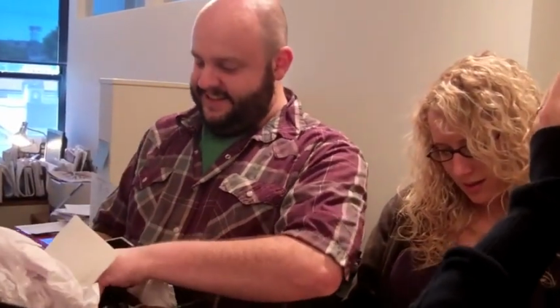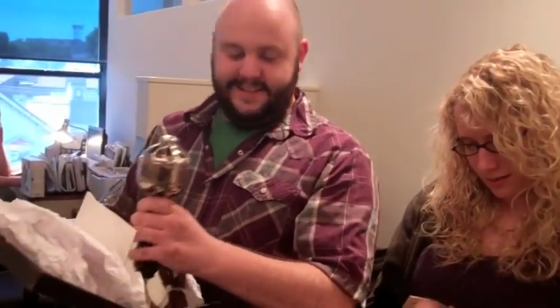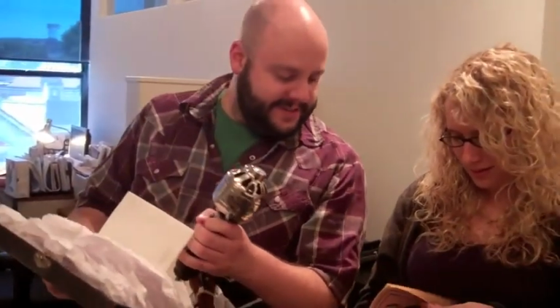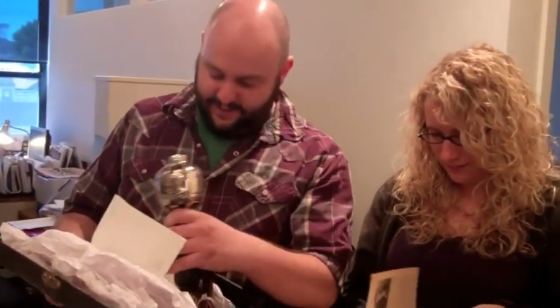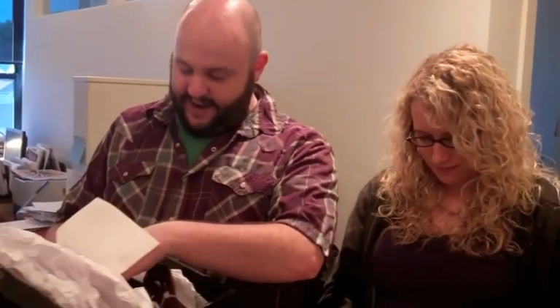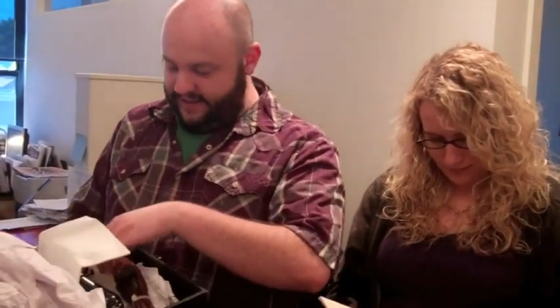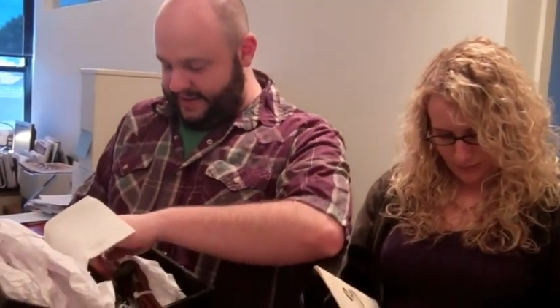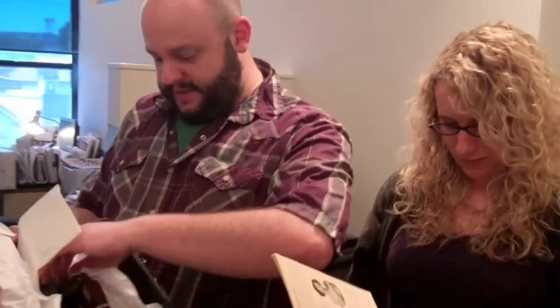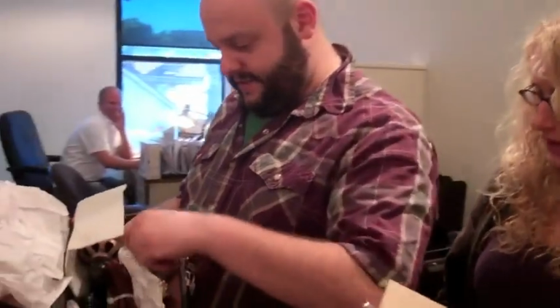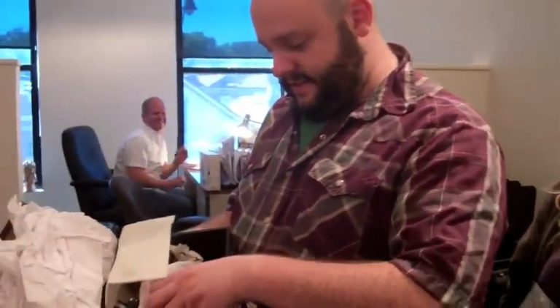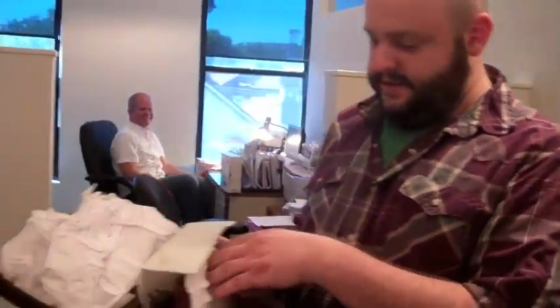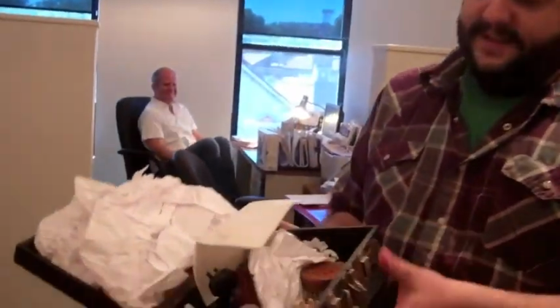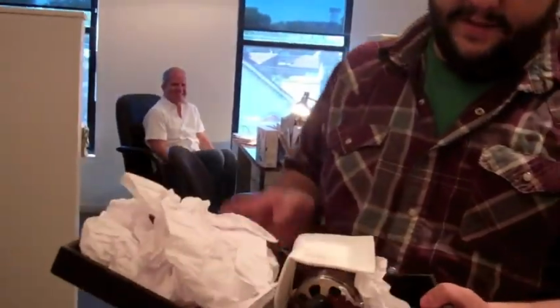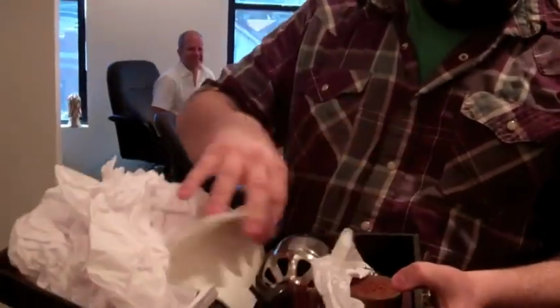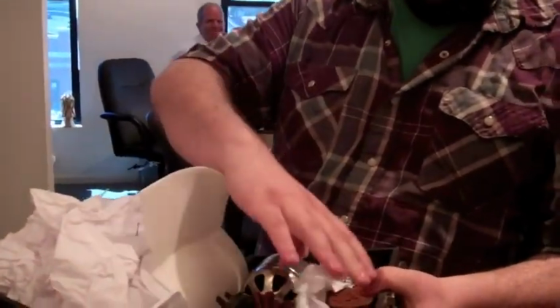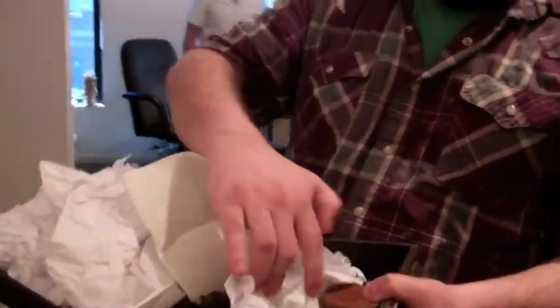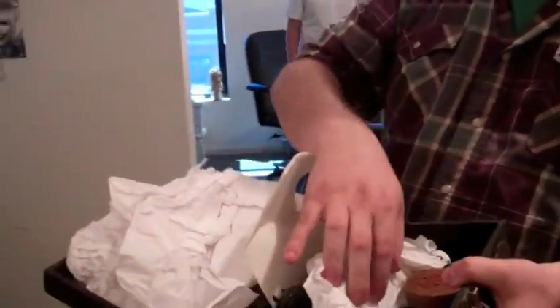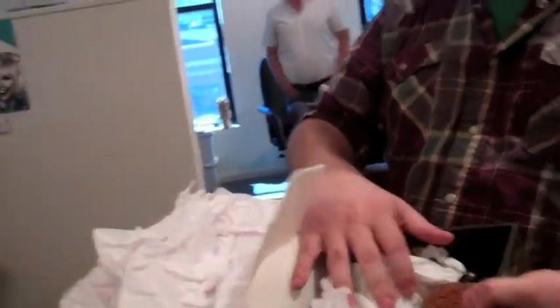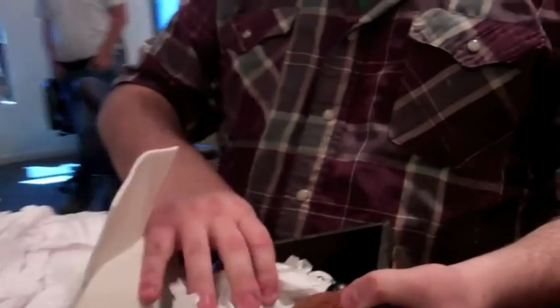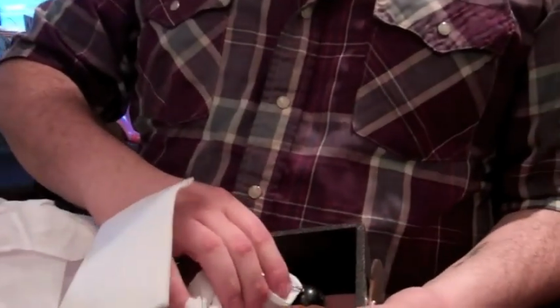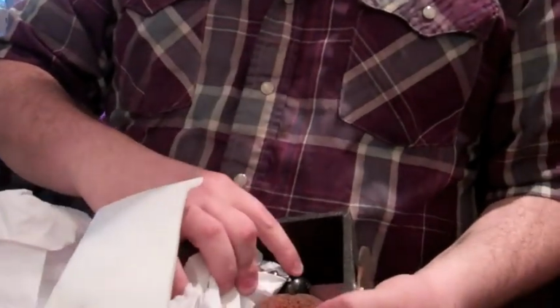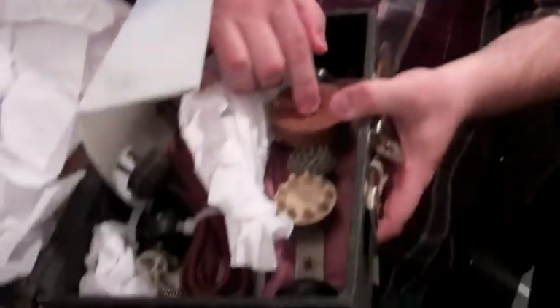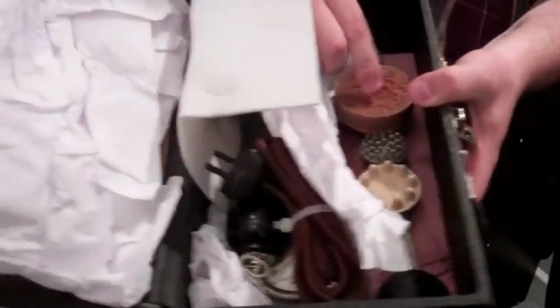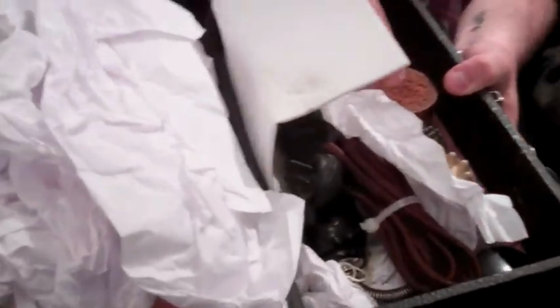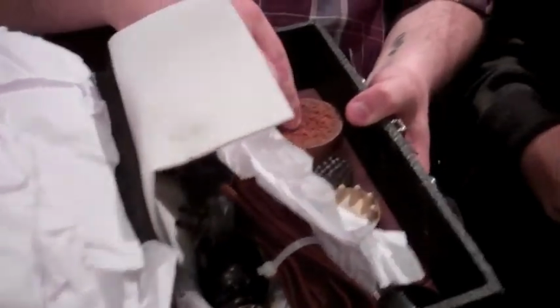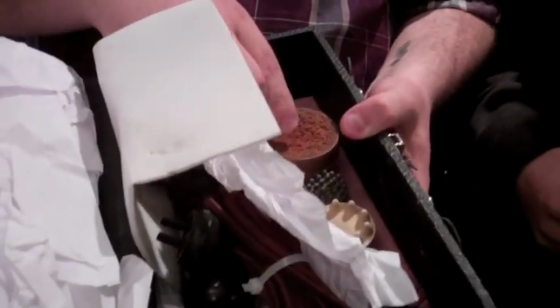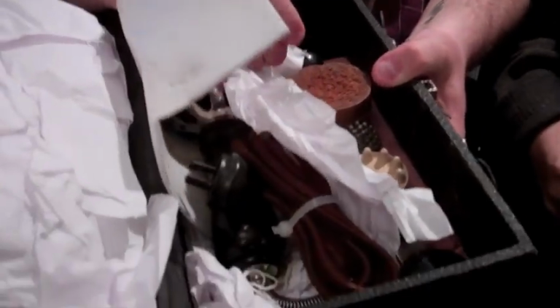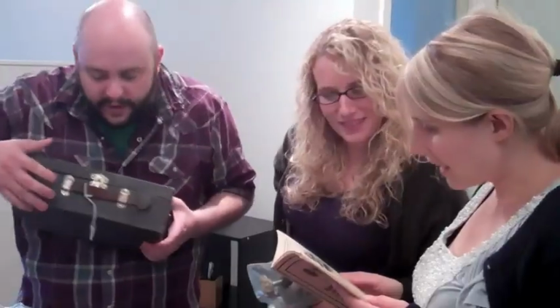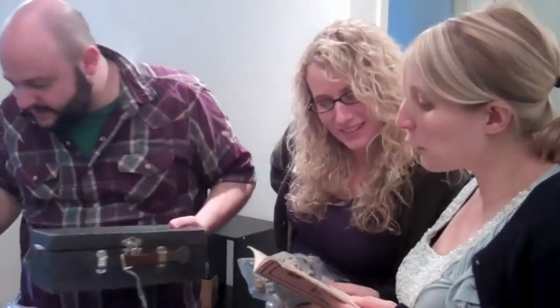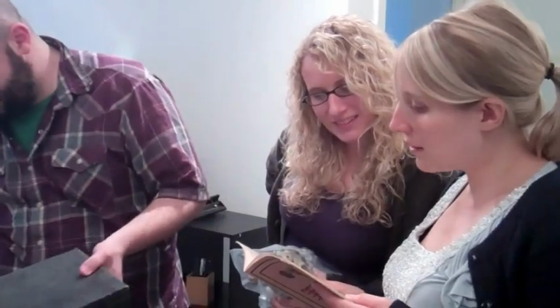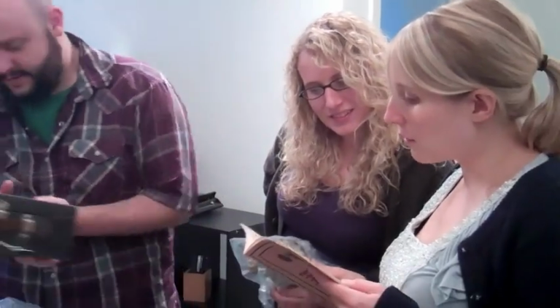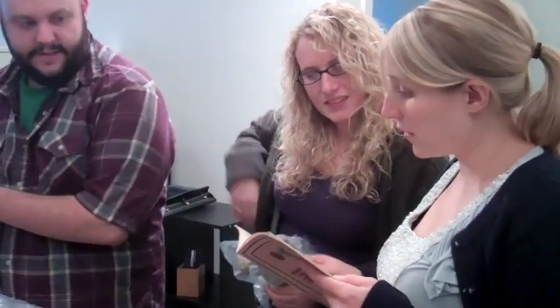This one is pretty much the same, except it has all these little attachments. Let me see the attachments. Do you want to touch them? Yeah. There's a little ball. I don't know what this one is. I don't want to touch it, I'm scared. This is for wrinkles, crow's feet.